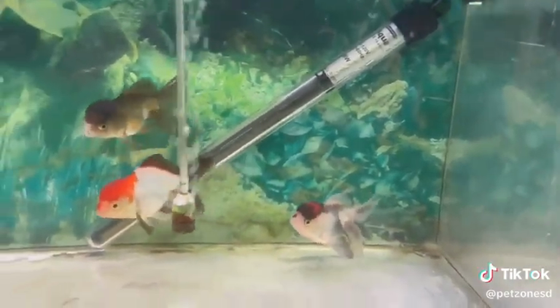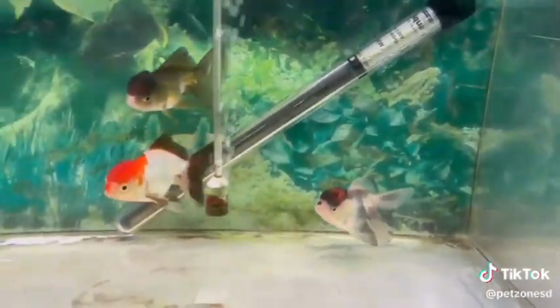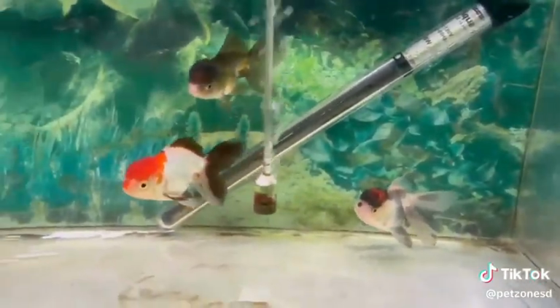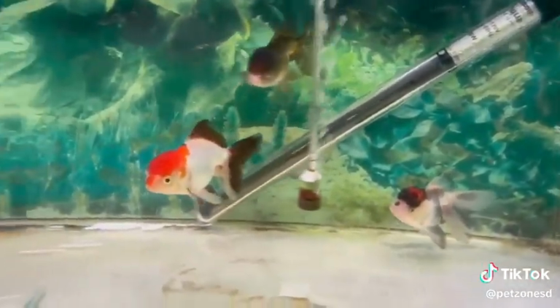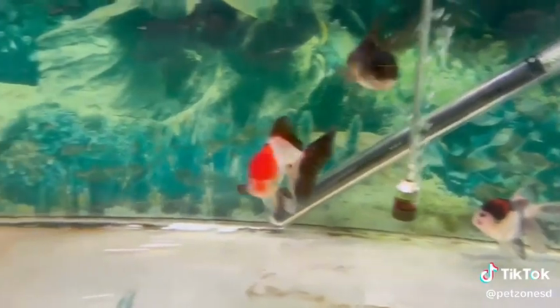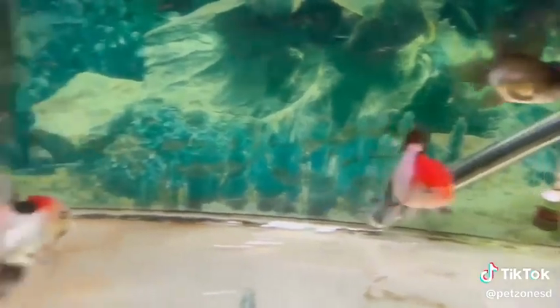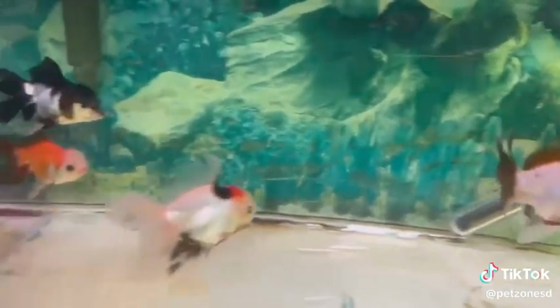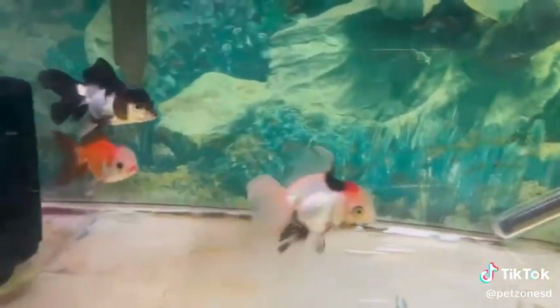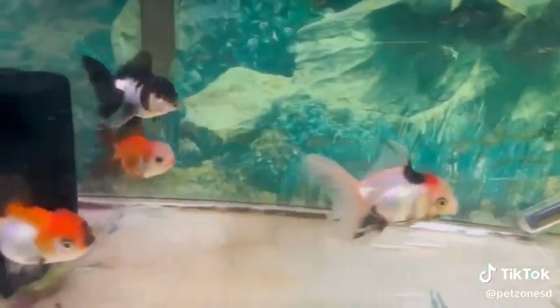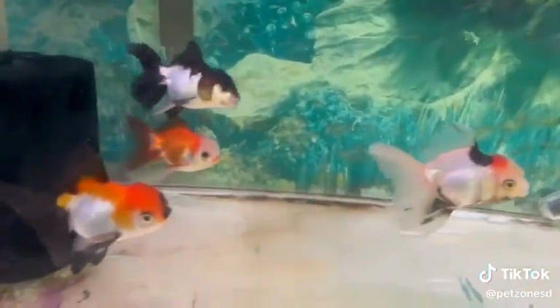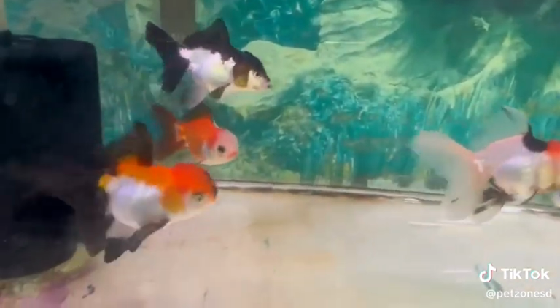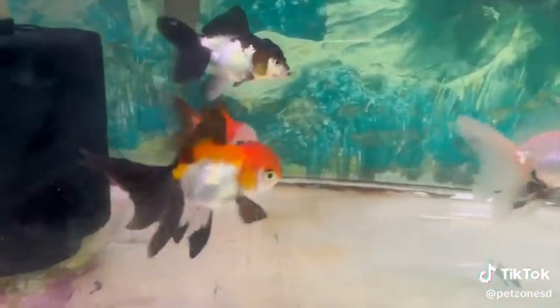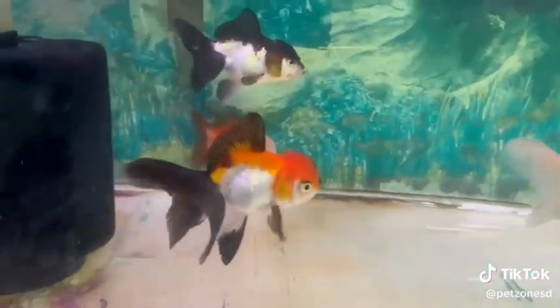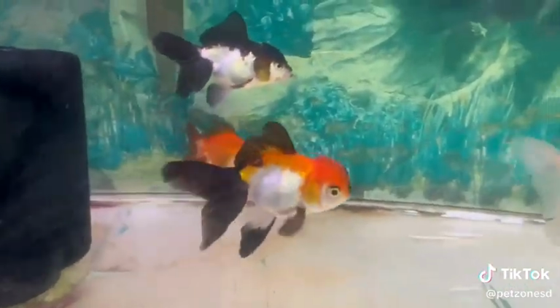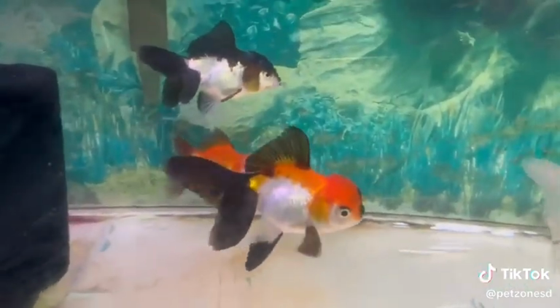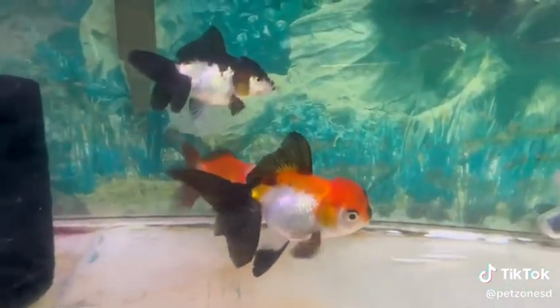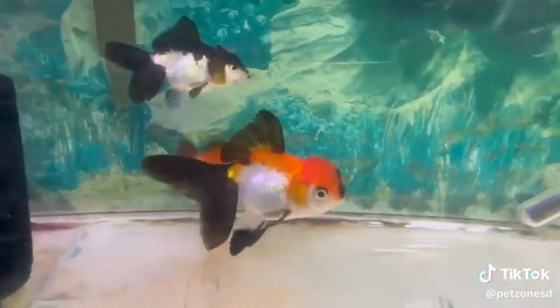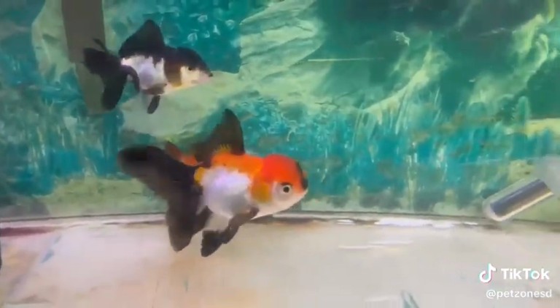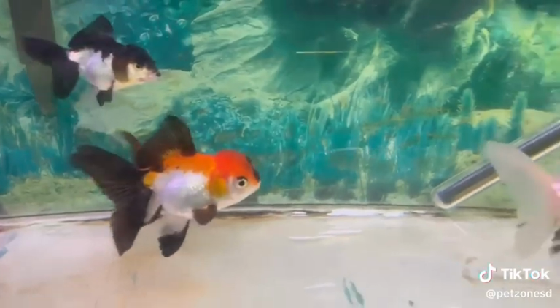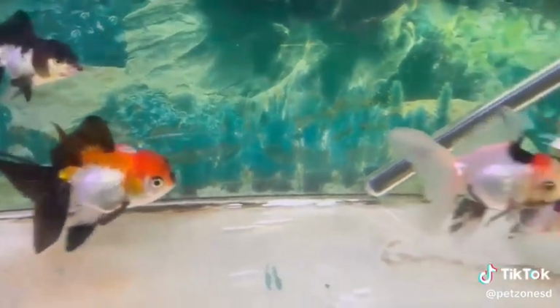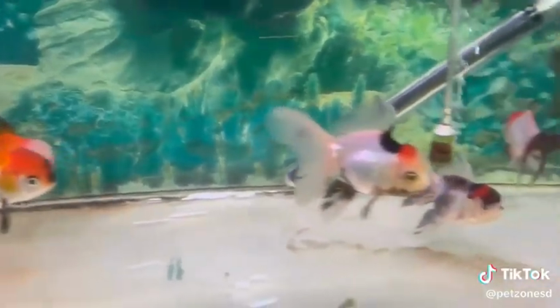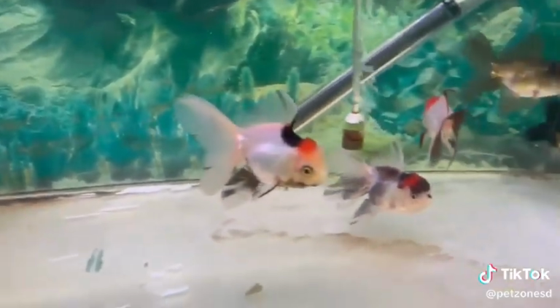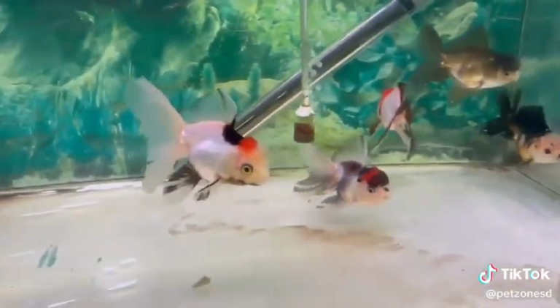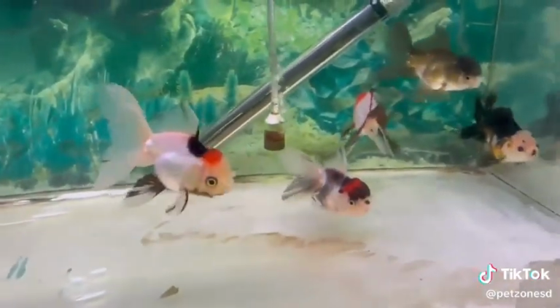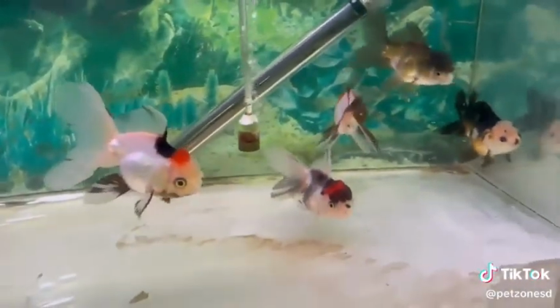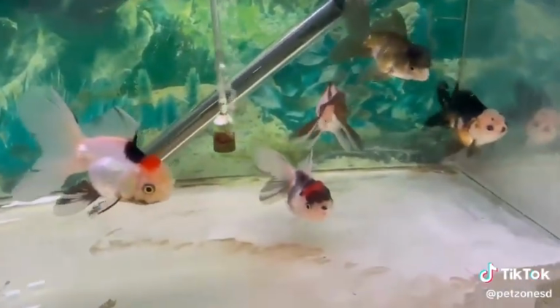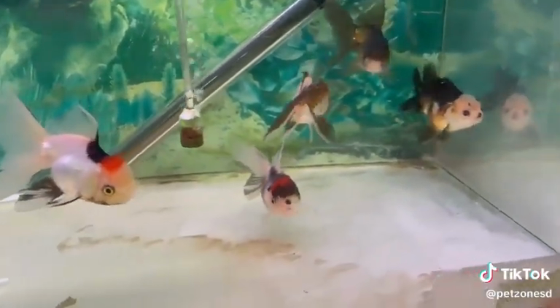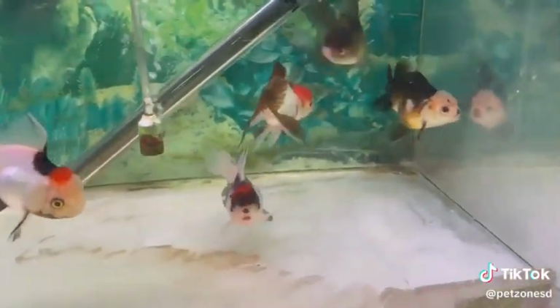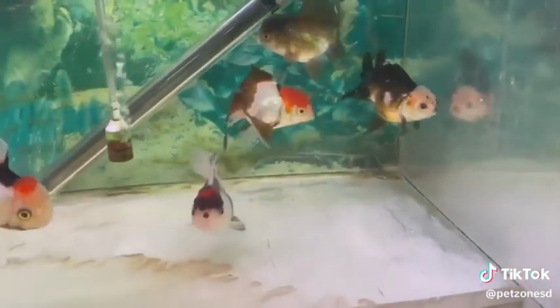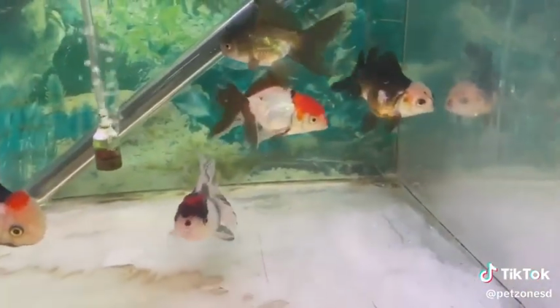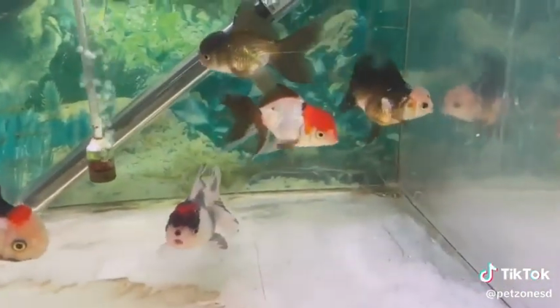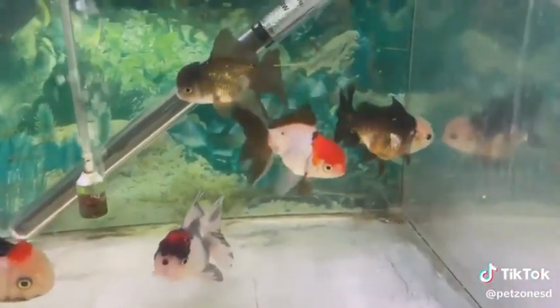These guys do well in outdoor ponds or in aquariums. Just be mindful as they do eat plants, so any plants you put with these guys they may just have for lunch. They appreciate a water temperature of around 78 degrees generally.